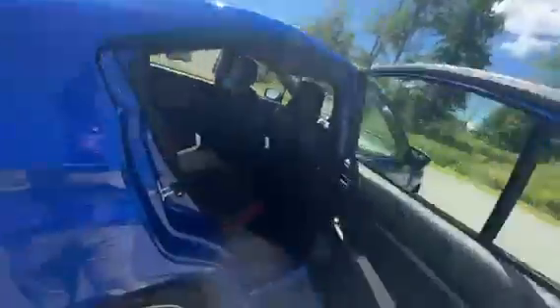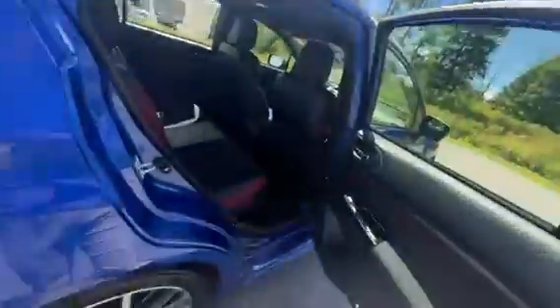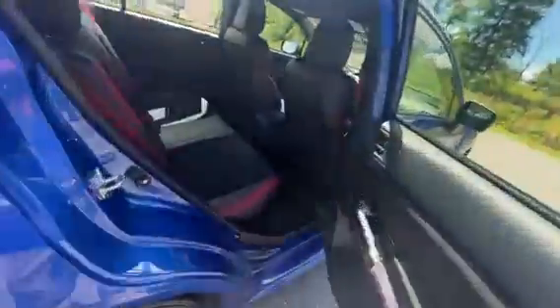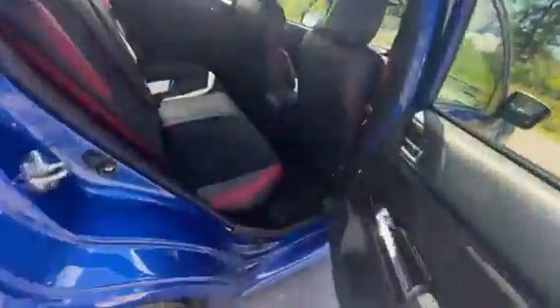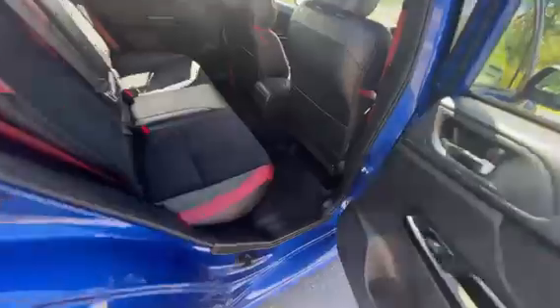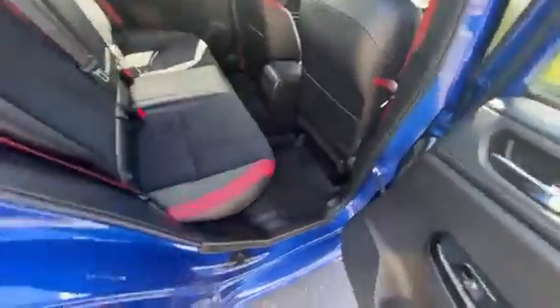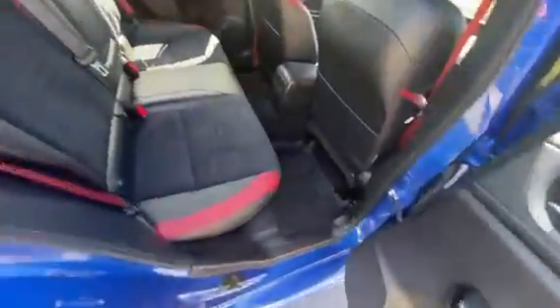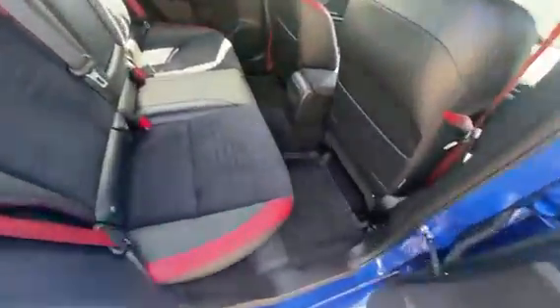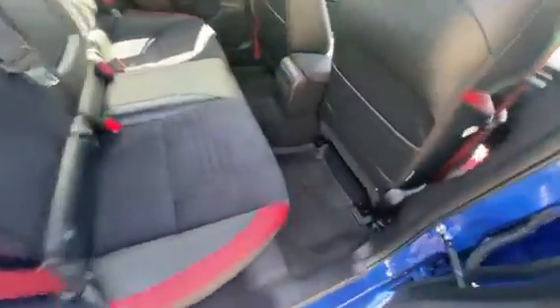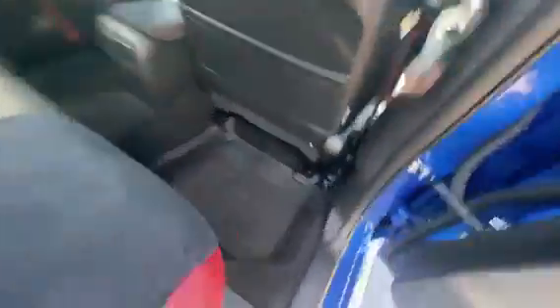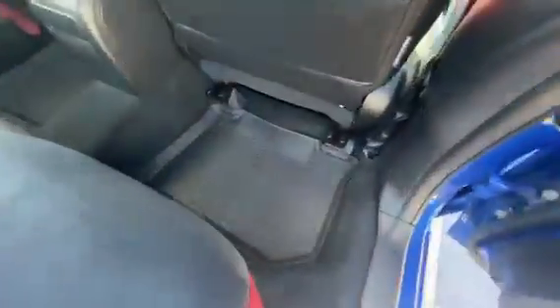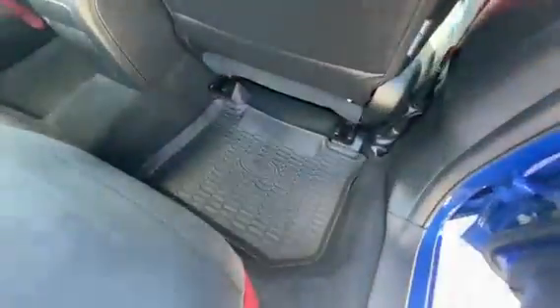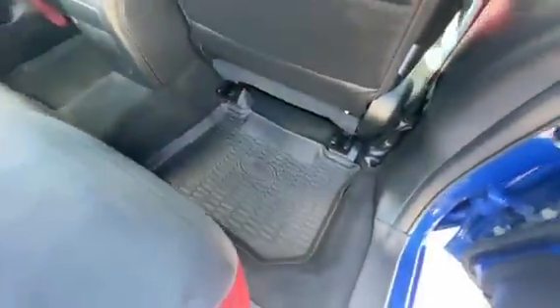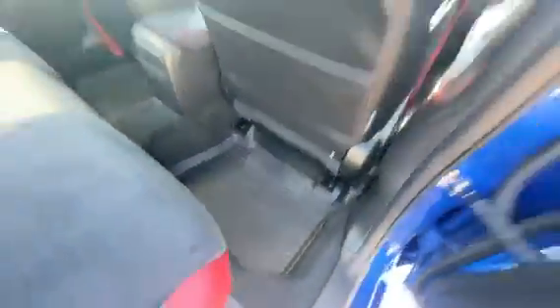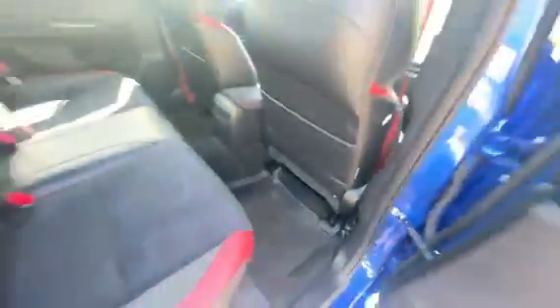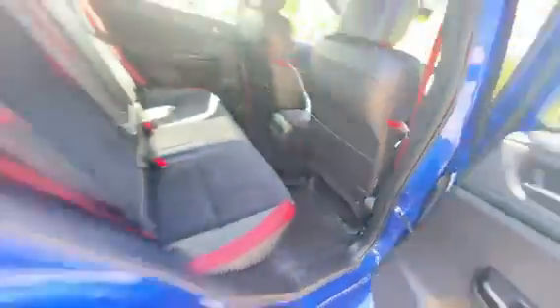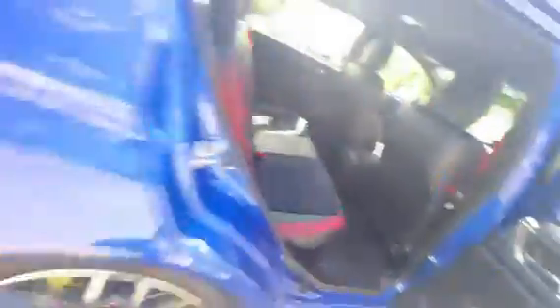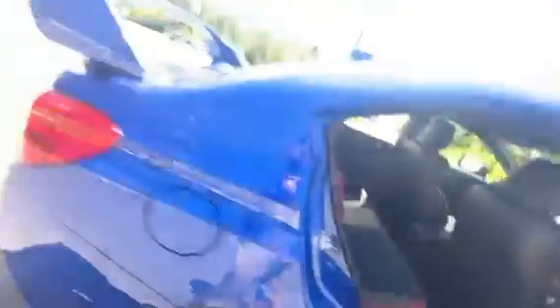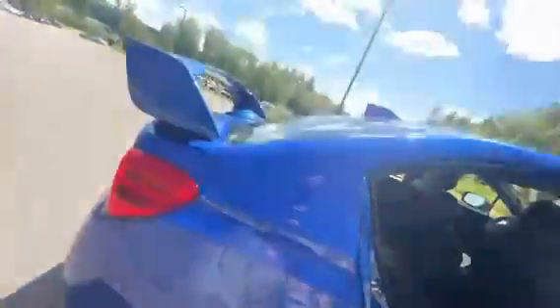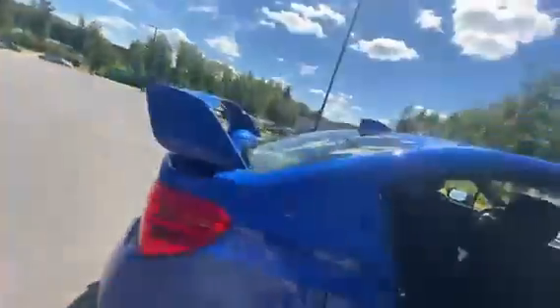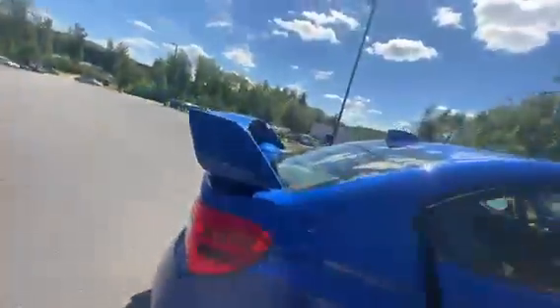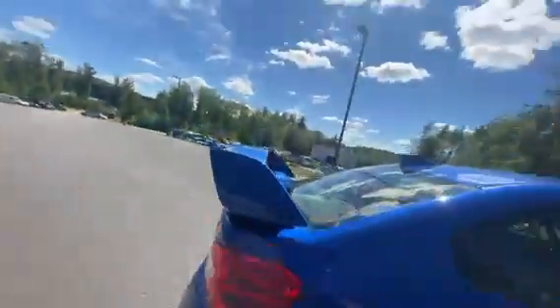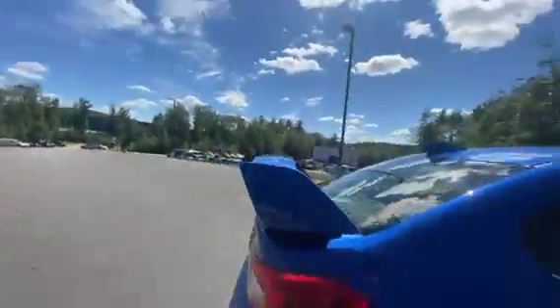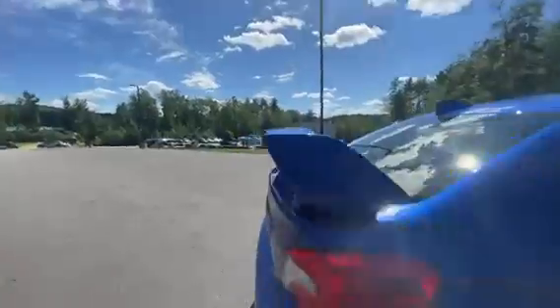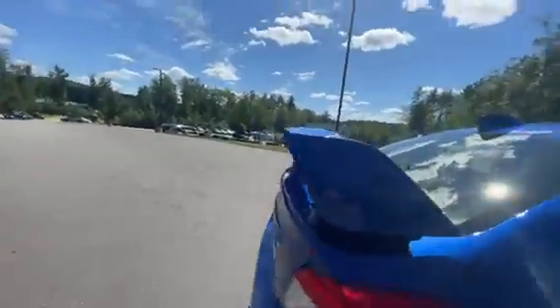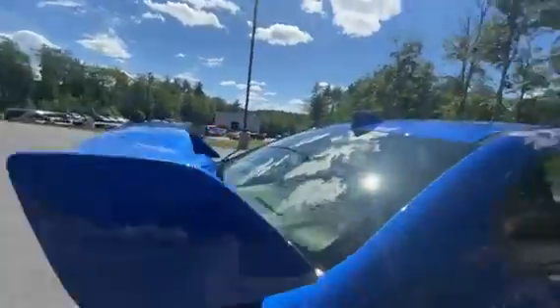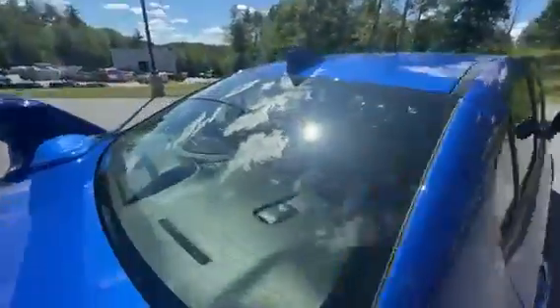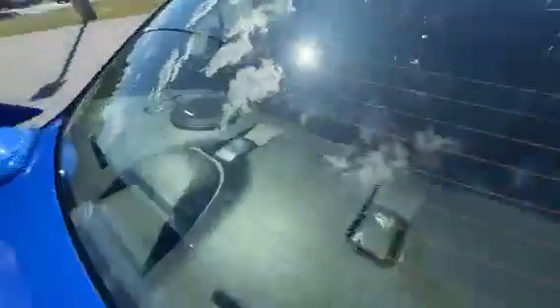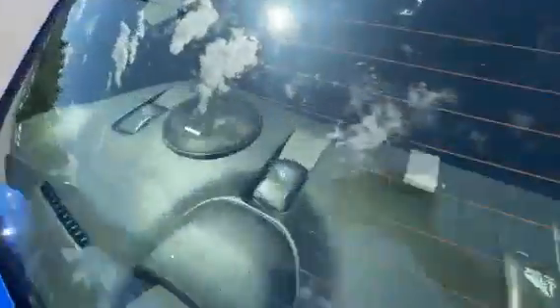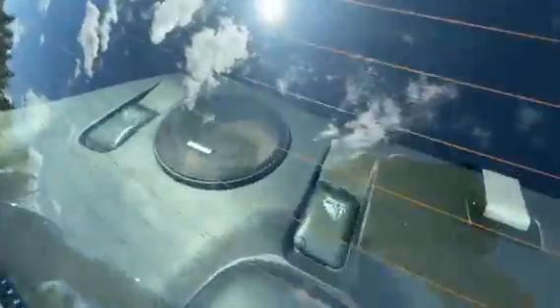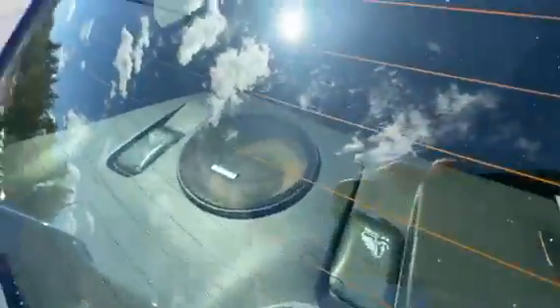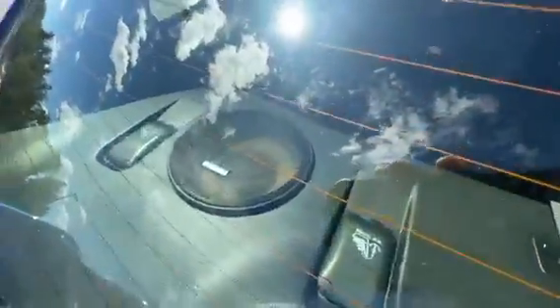Pretty spacious back row. You do have rubber mats. That beautiful STI wing. And then you get a subwoofer right there in the back.